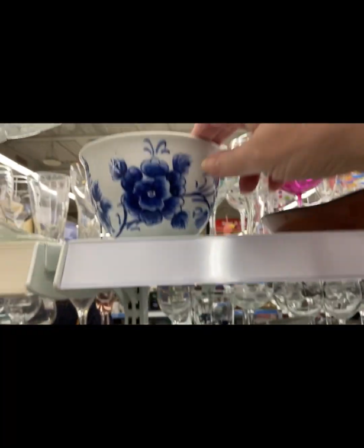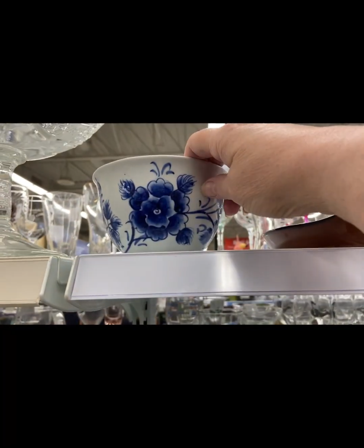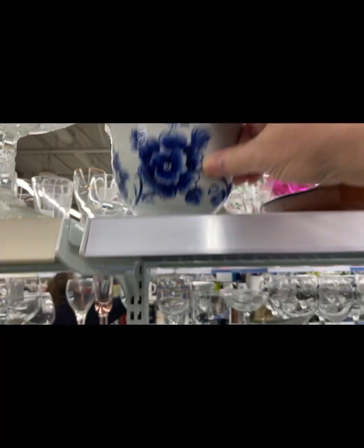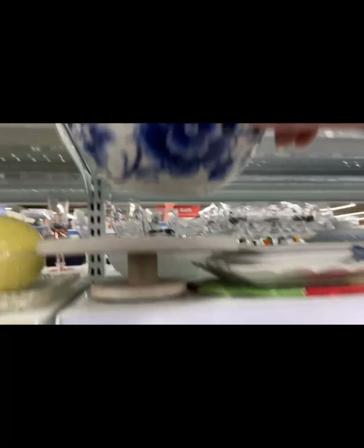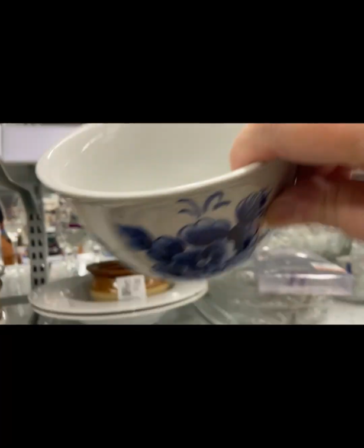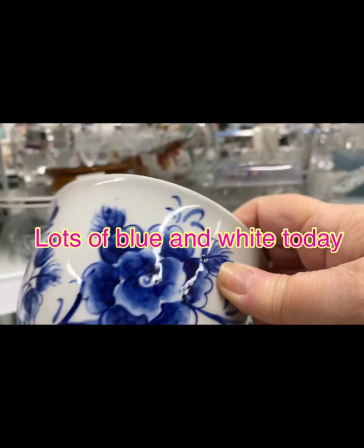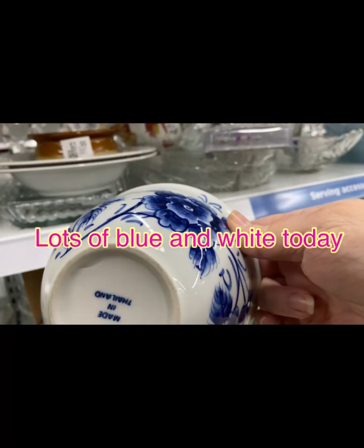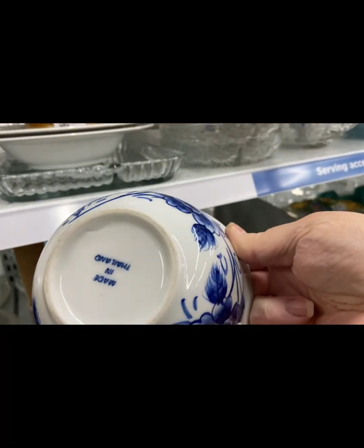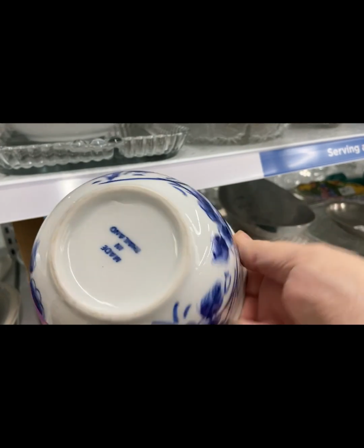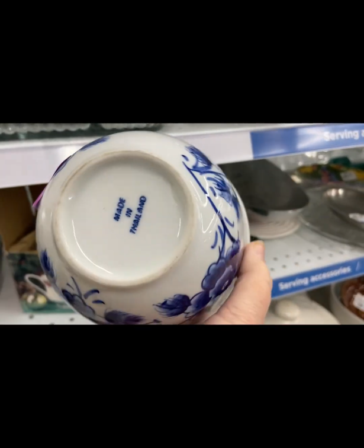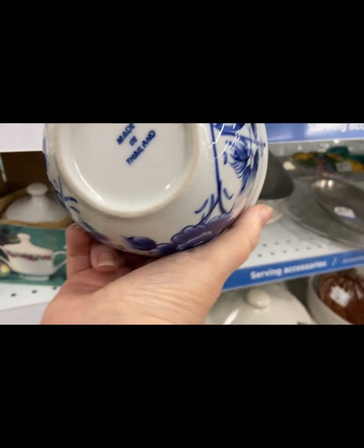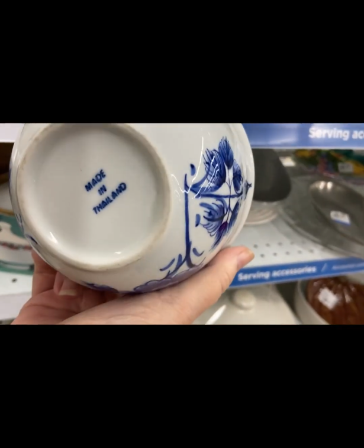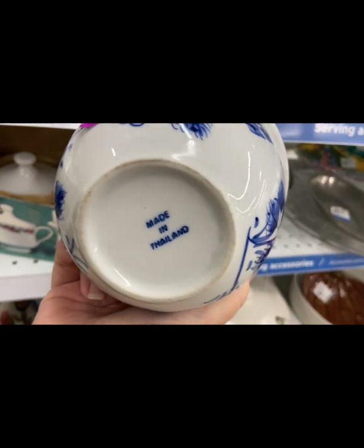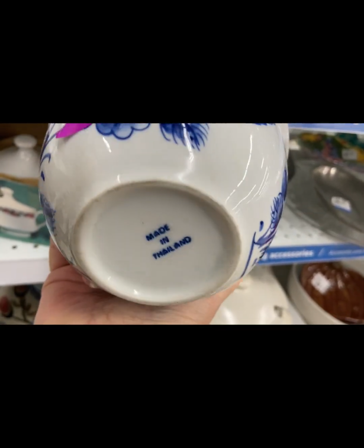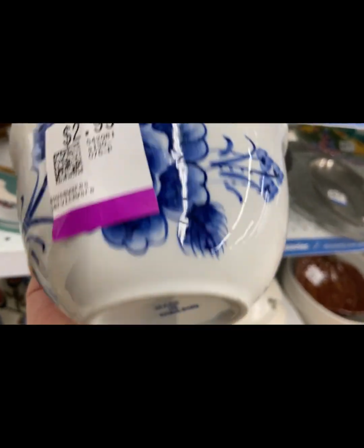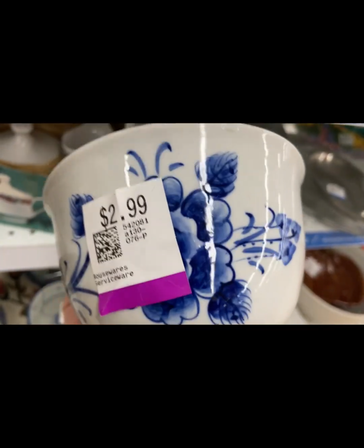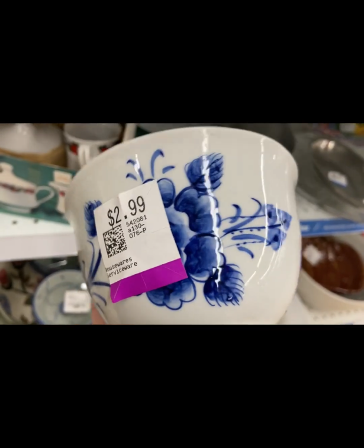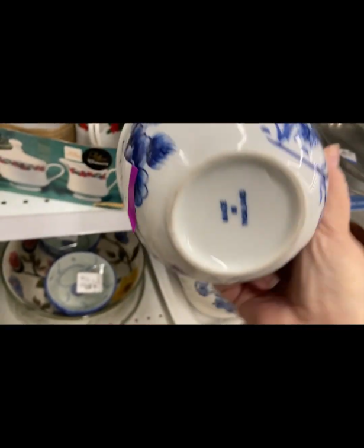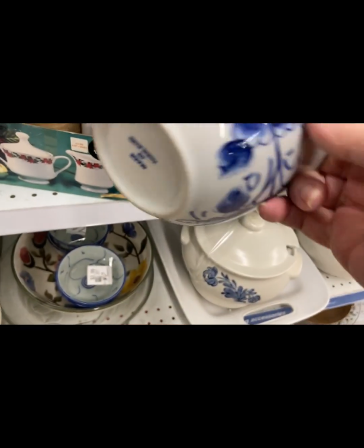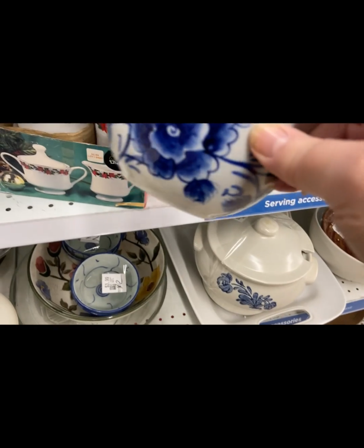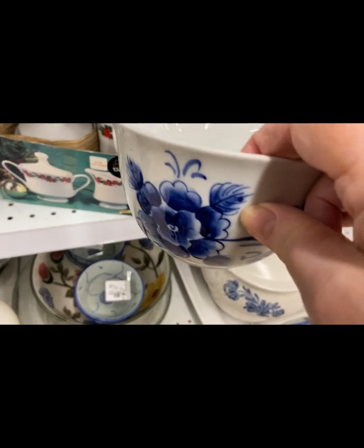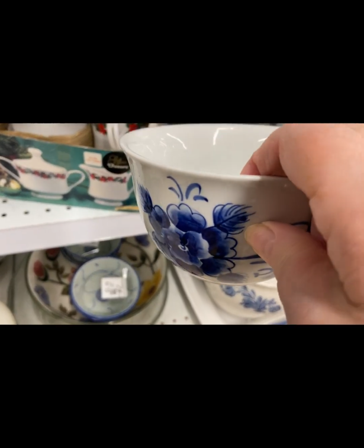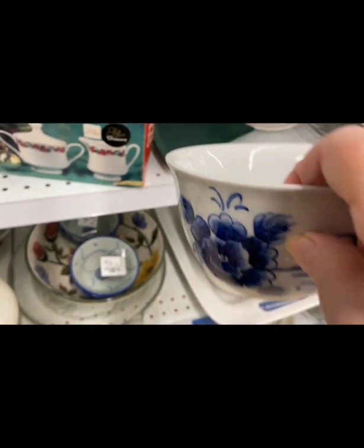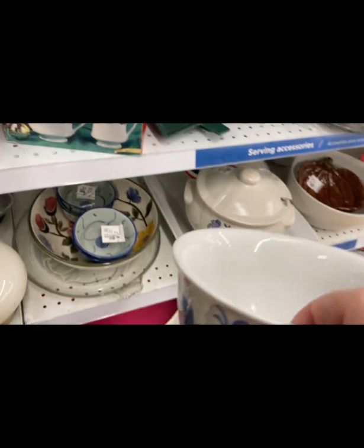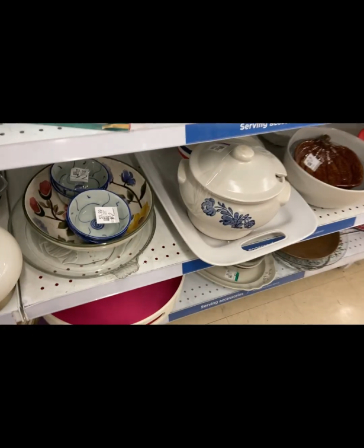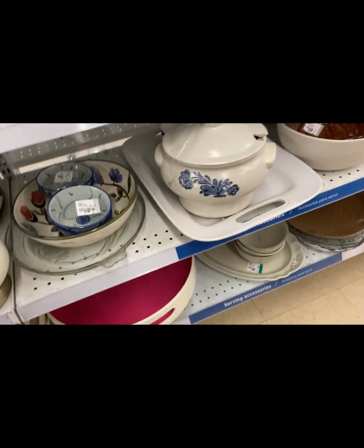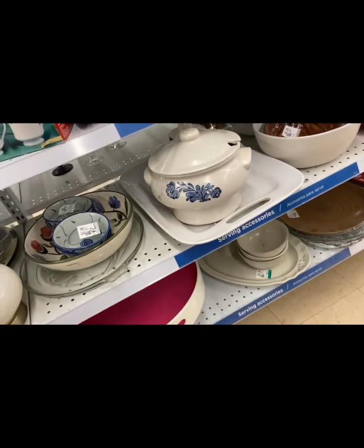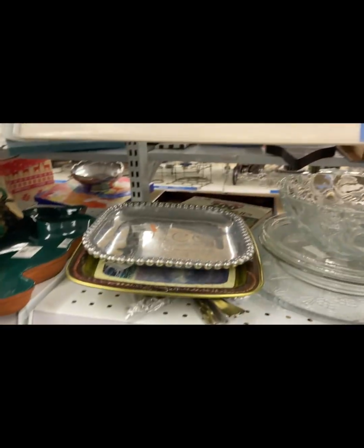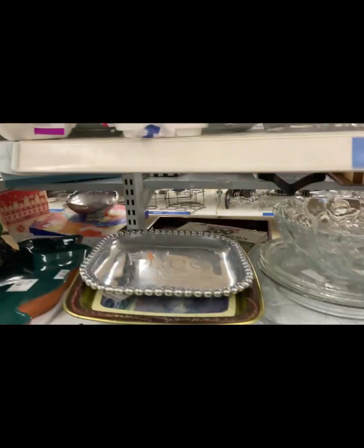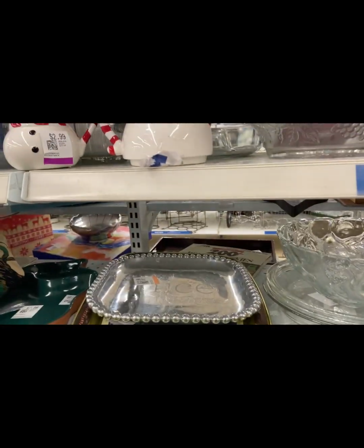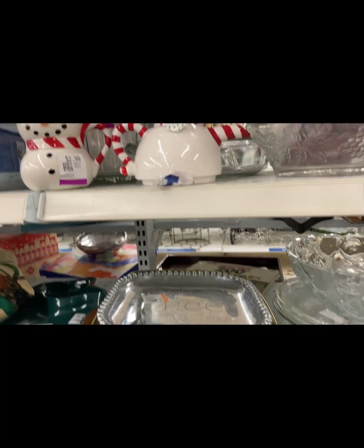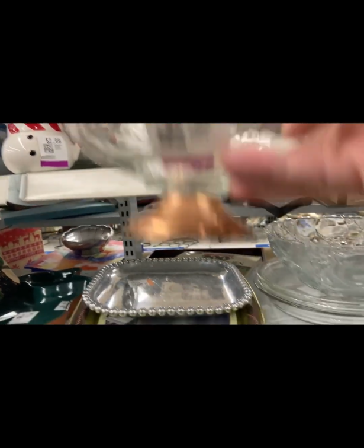Lots of blue and white here tonight — so many pieces. But again, I'm trying to be mindful about what I'm buying. I need to get a plan.